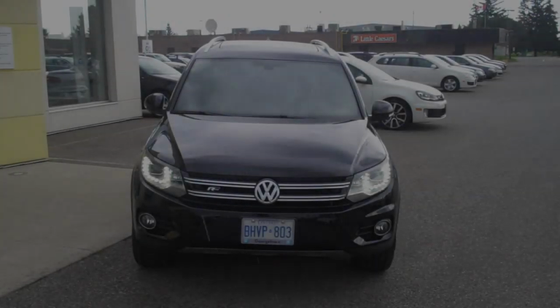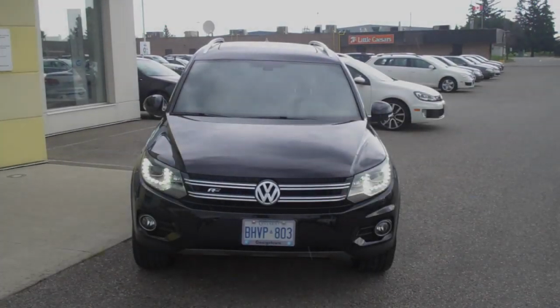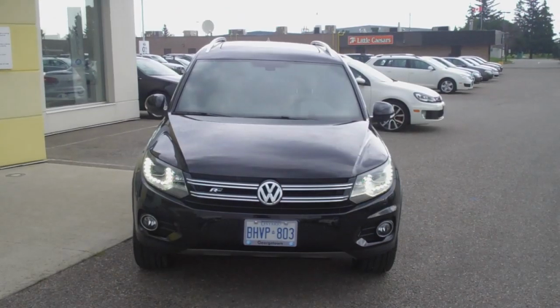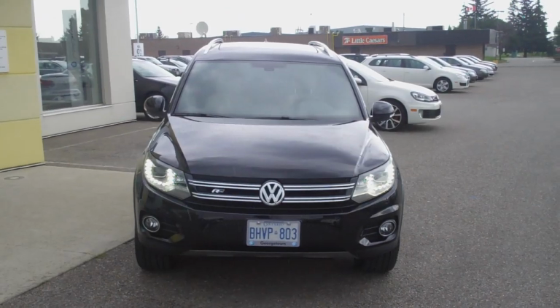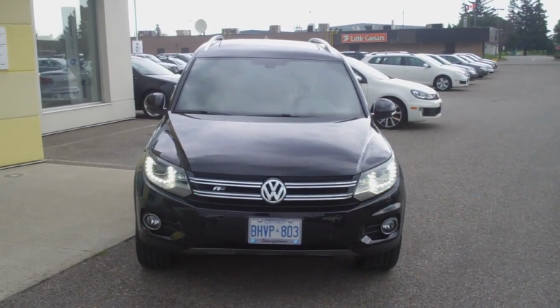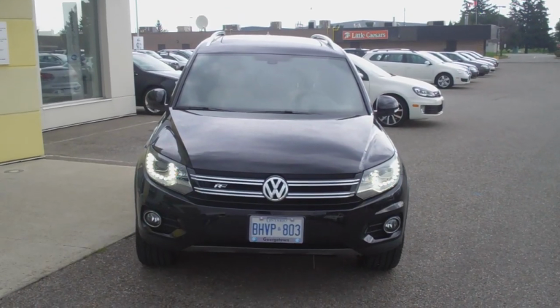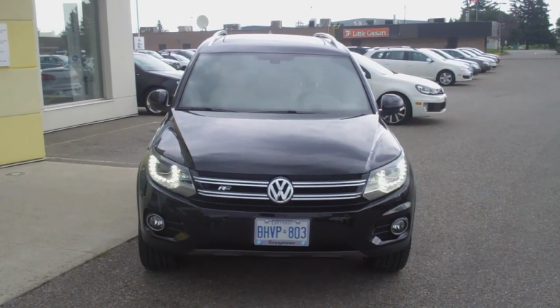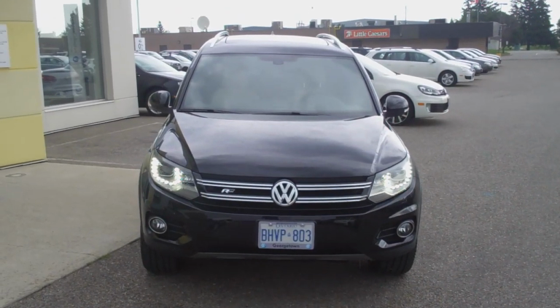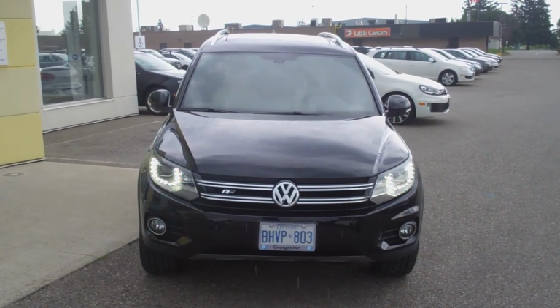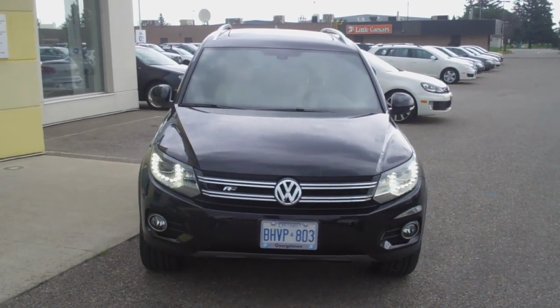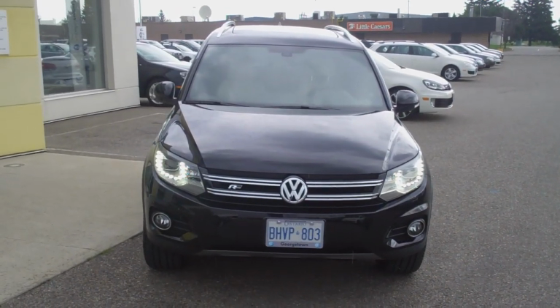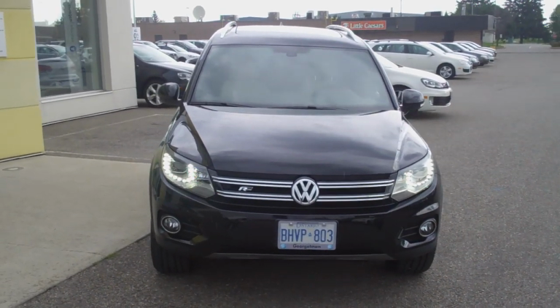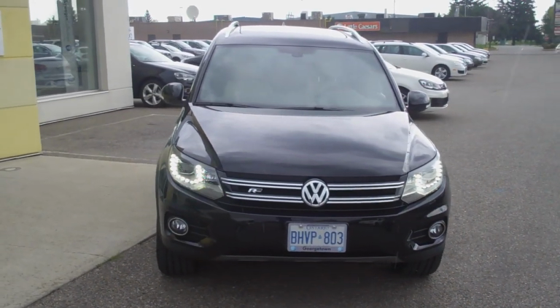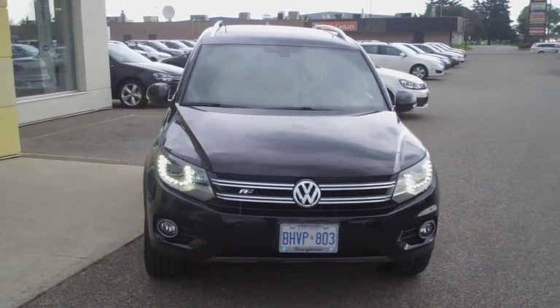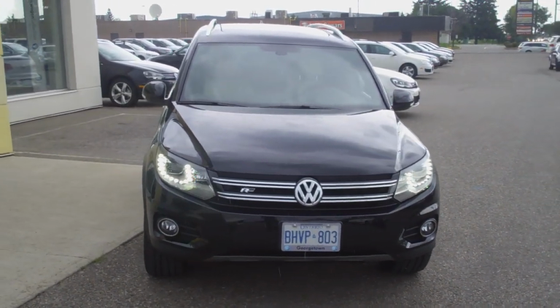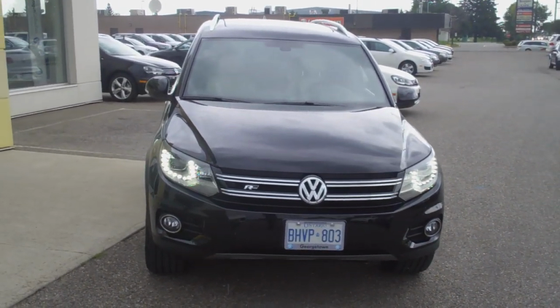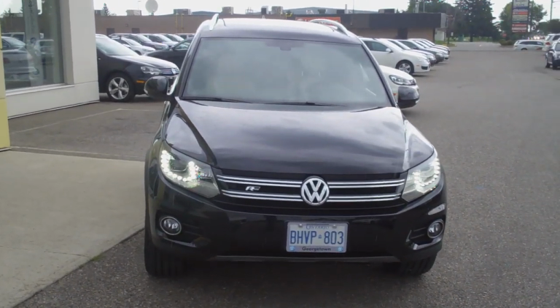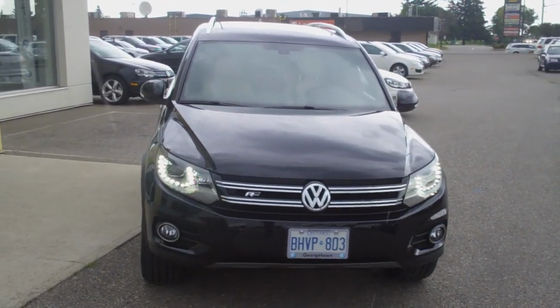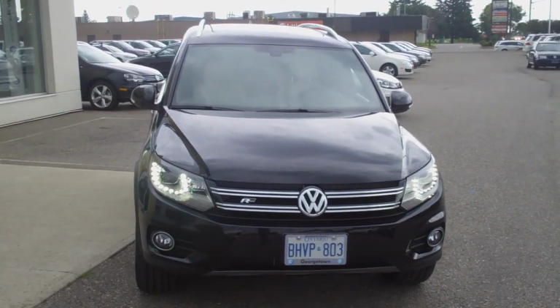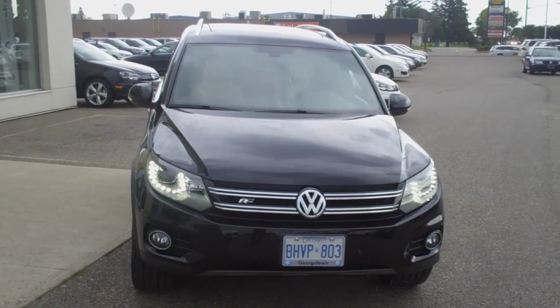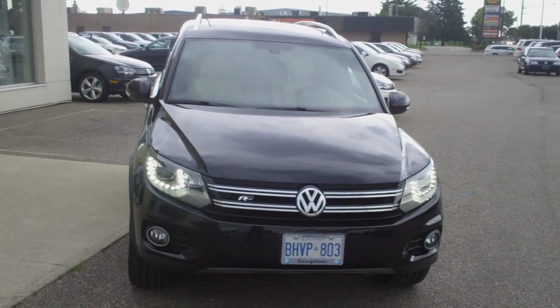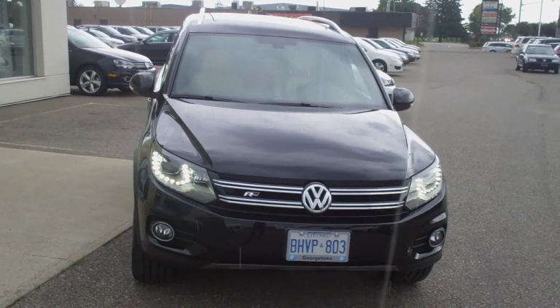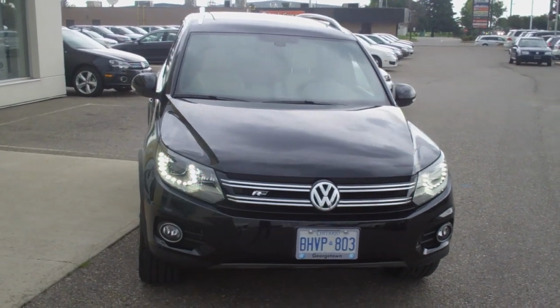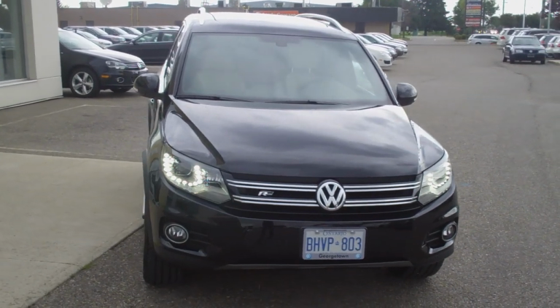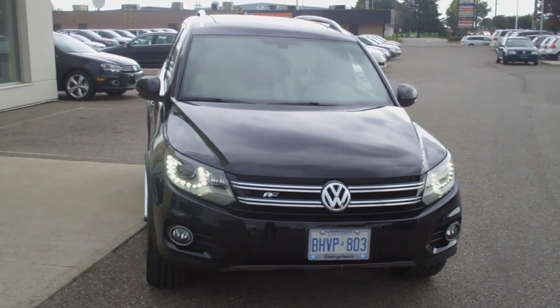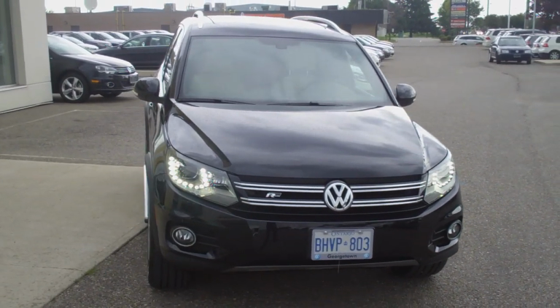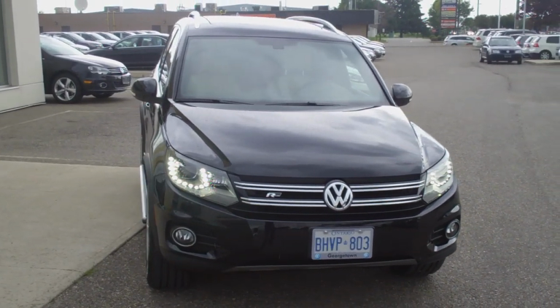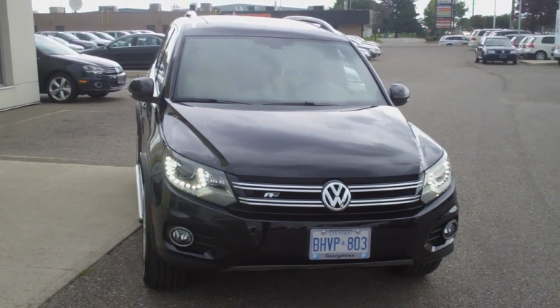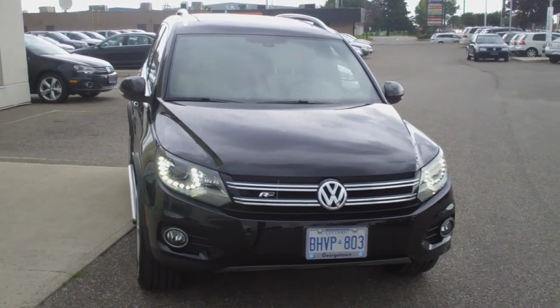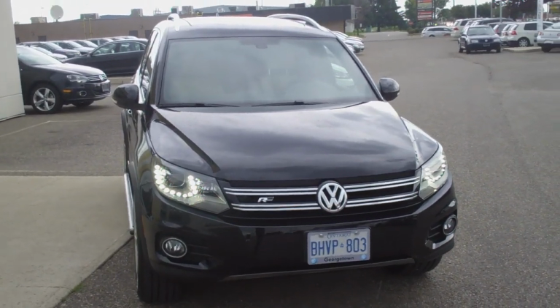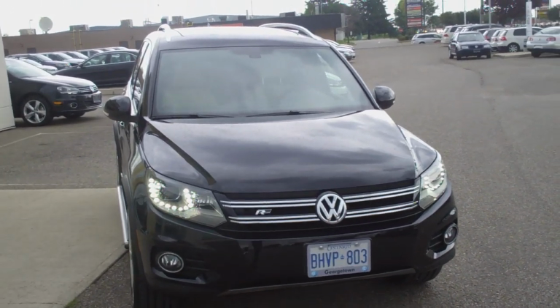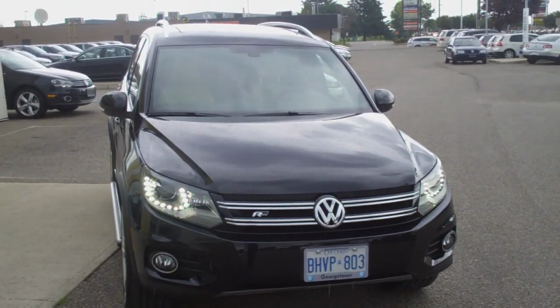Hey guys, Roman here from Georgetown Volkswagen and today I want to show you our brand new 2013 Tiguan Highline with the long-awaited and very exclusive R-Line package.